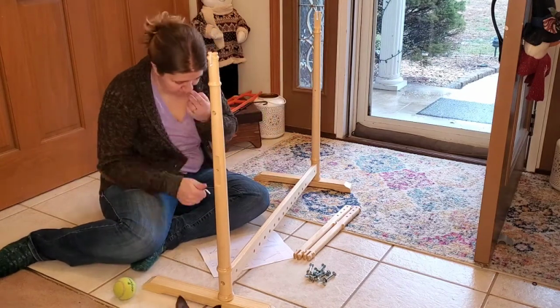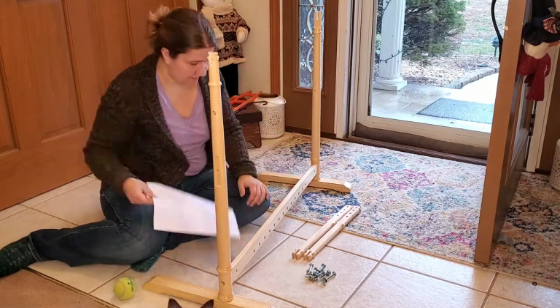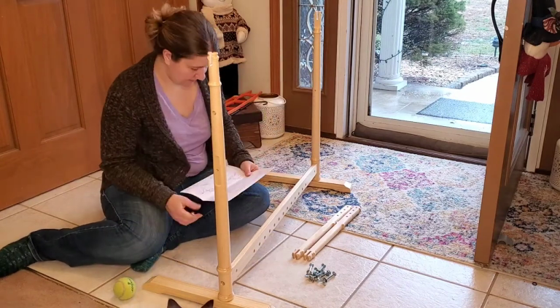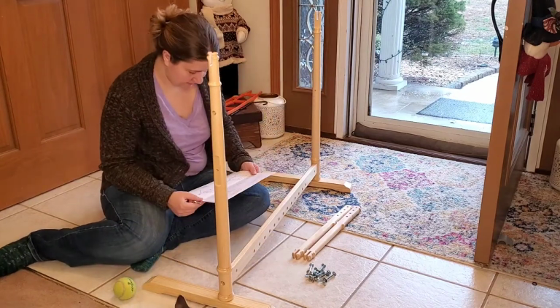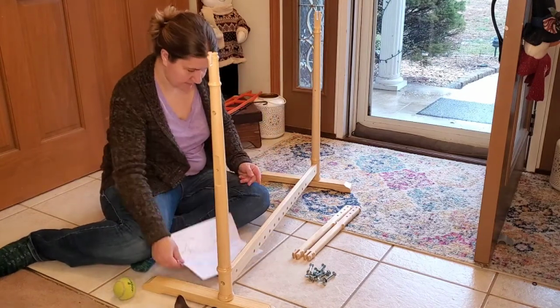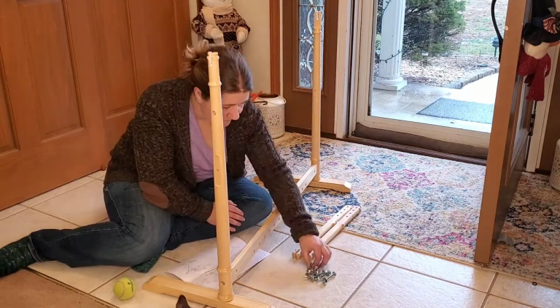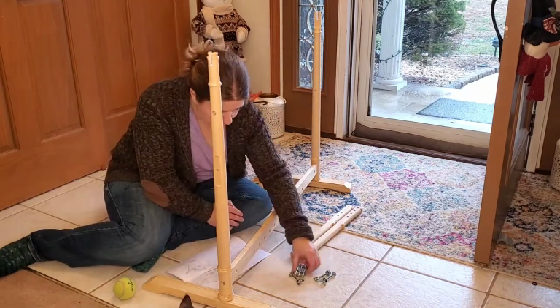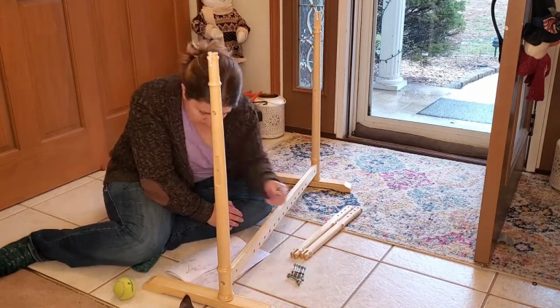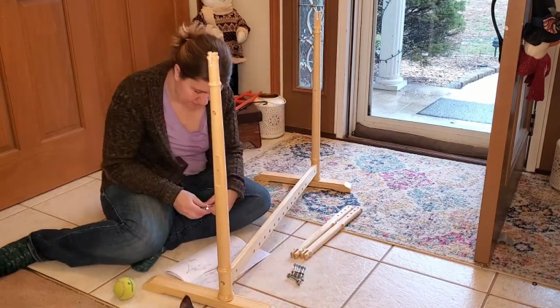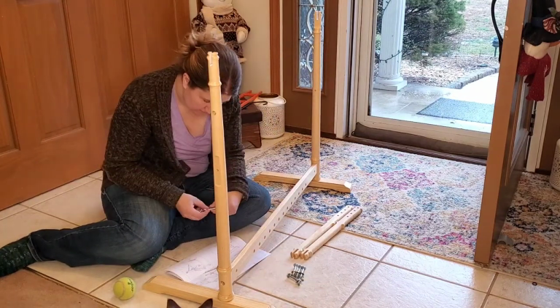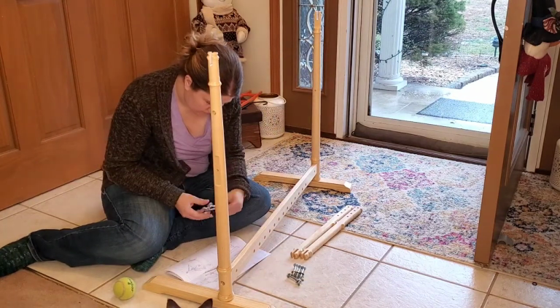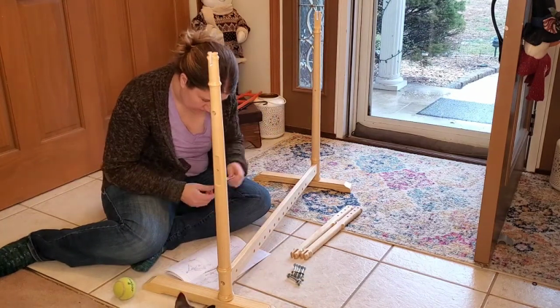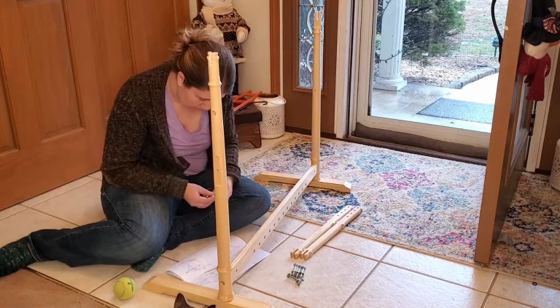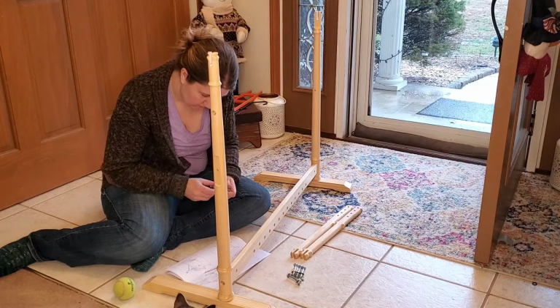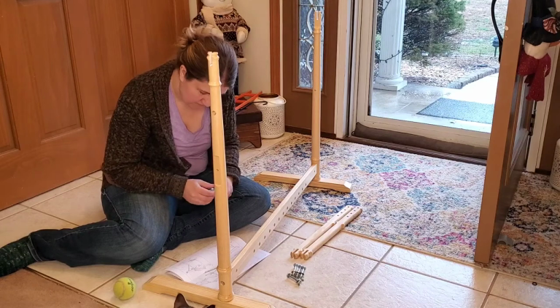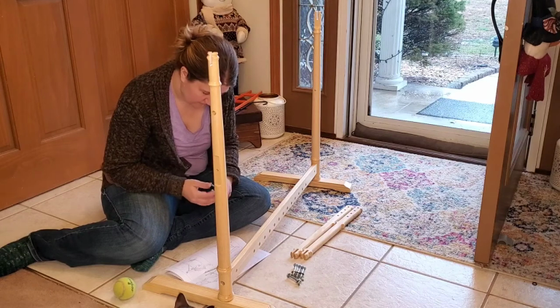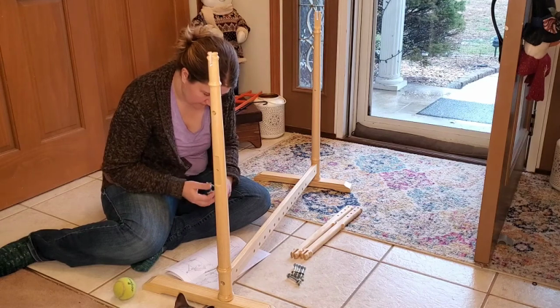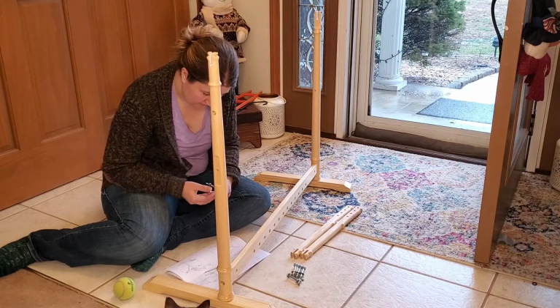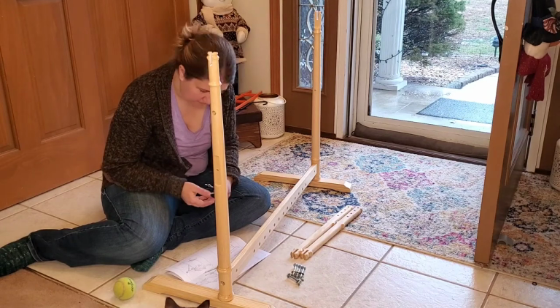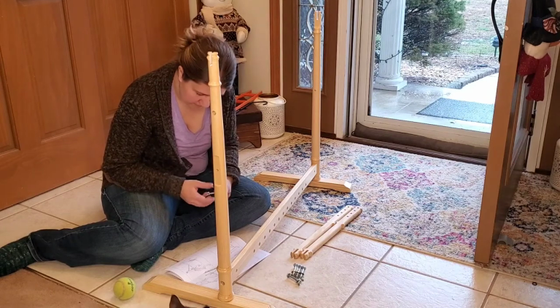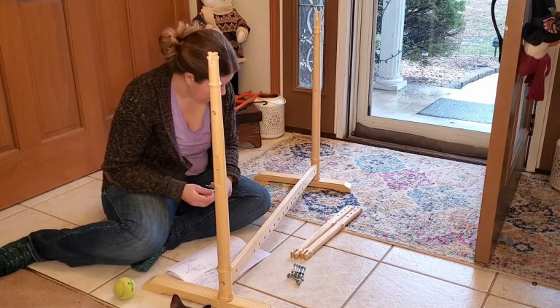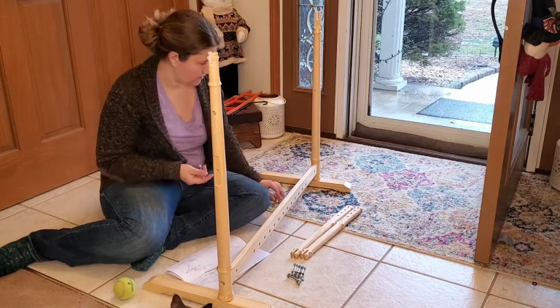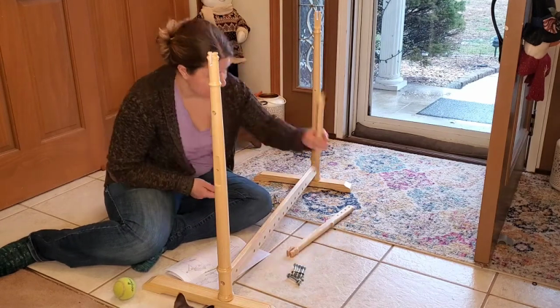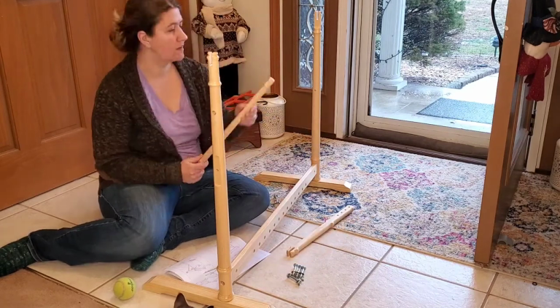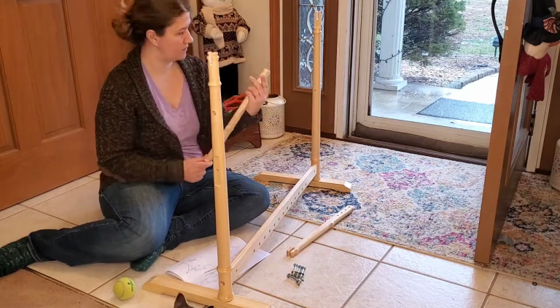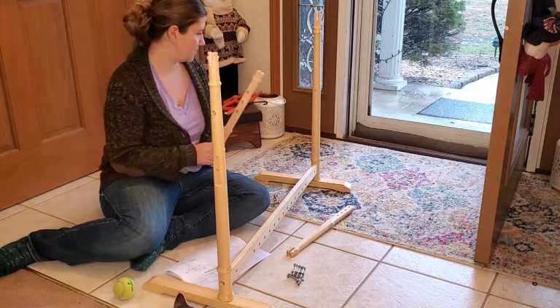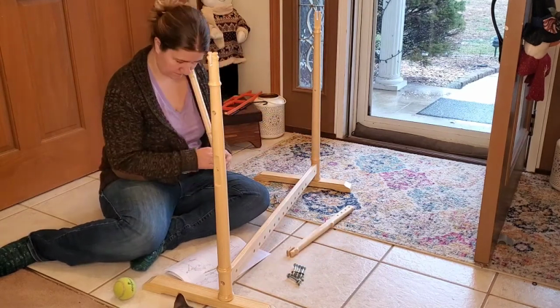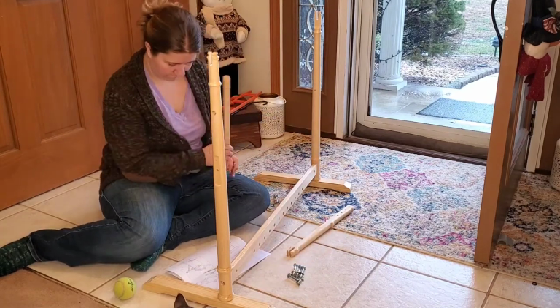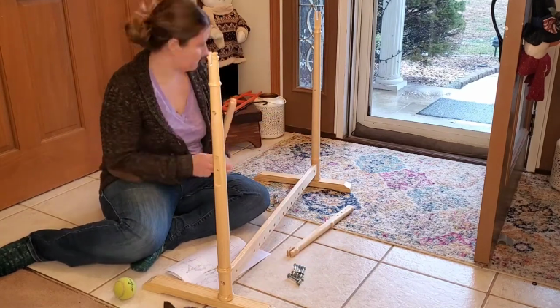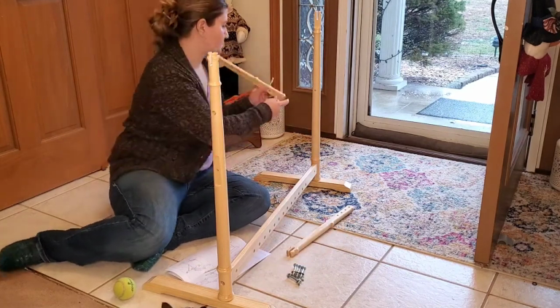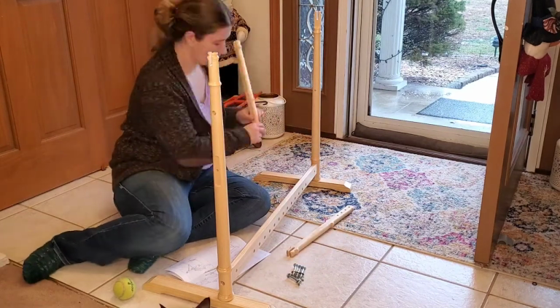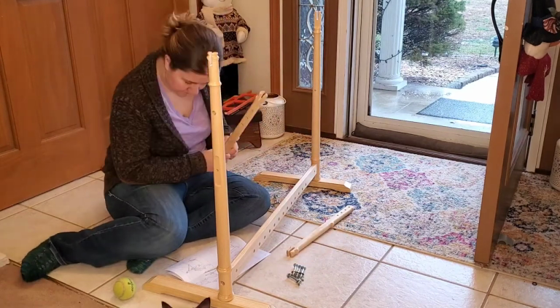Mostly I was just making sure that it didn't wiggle back and forth. Now it's time to put on those uprights that are going to hold the front of the loom in place.